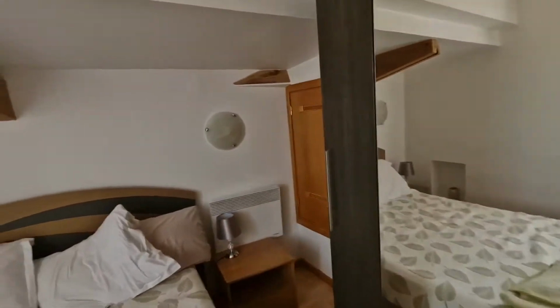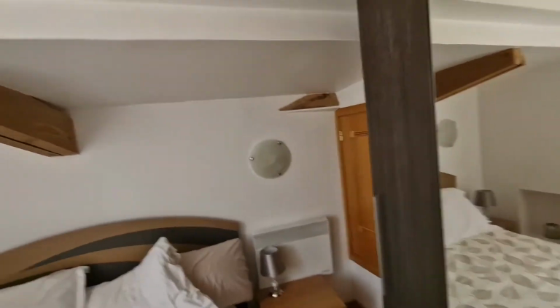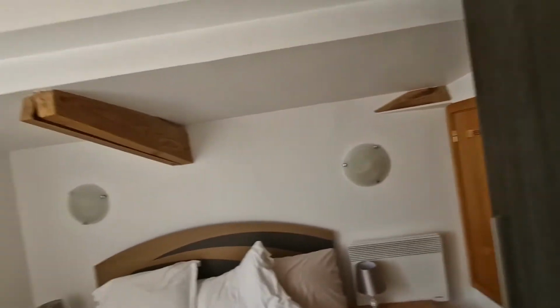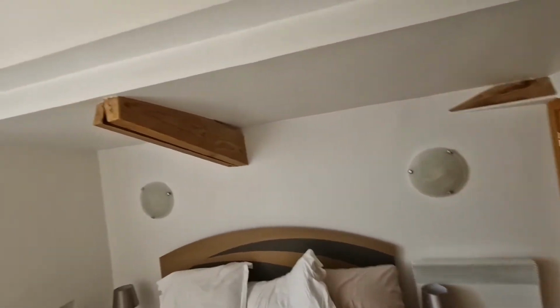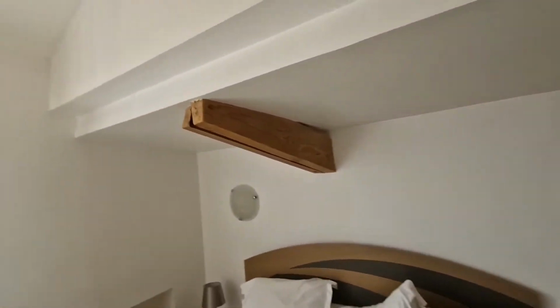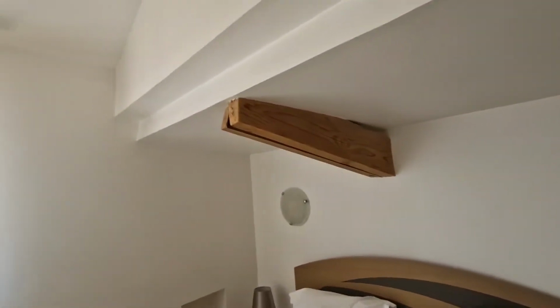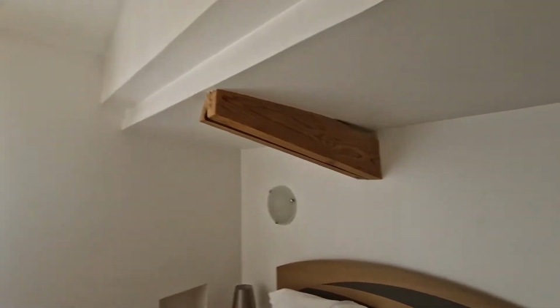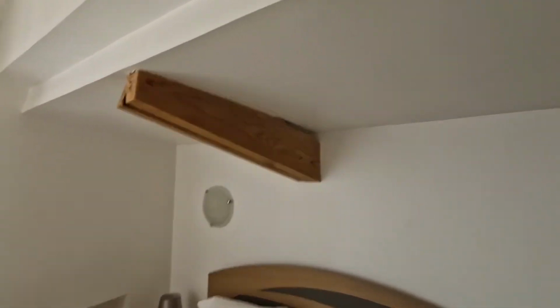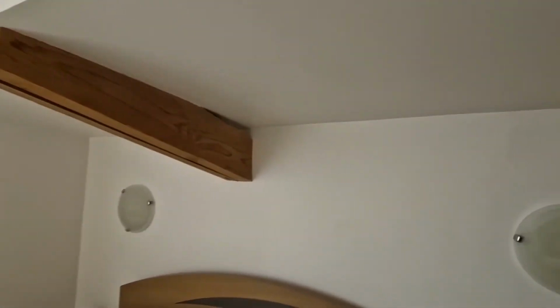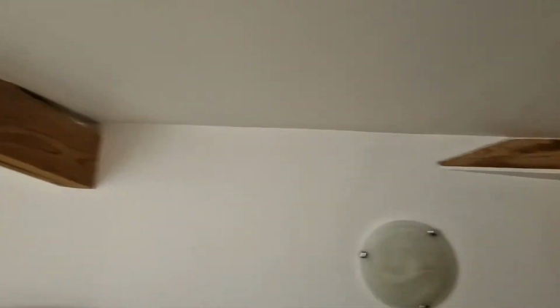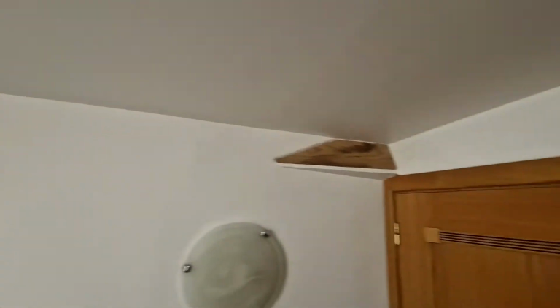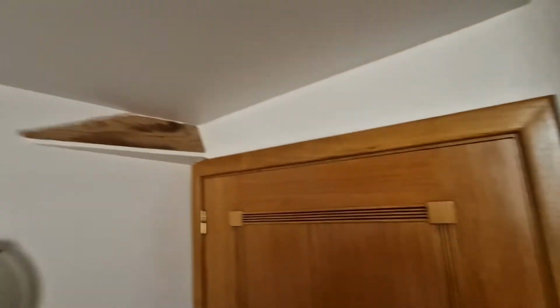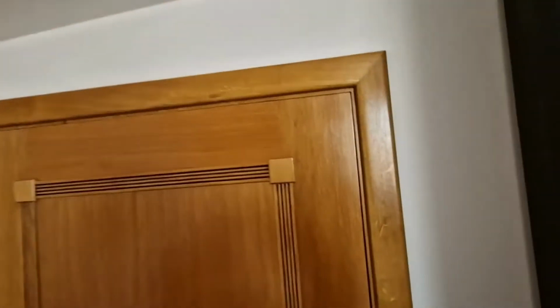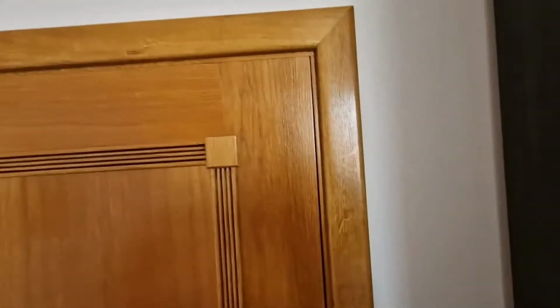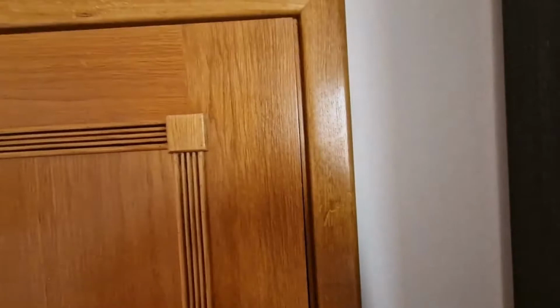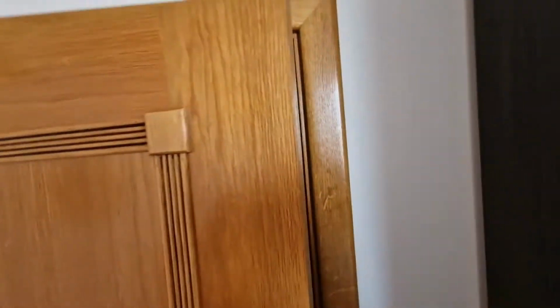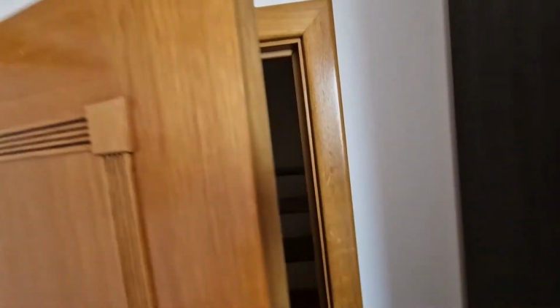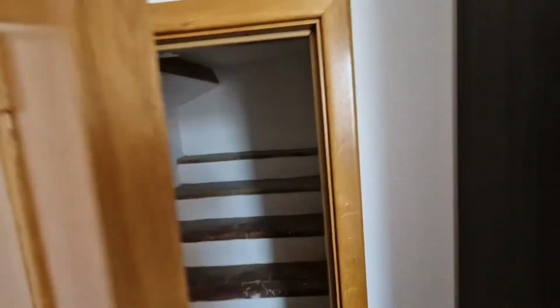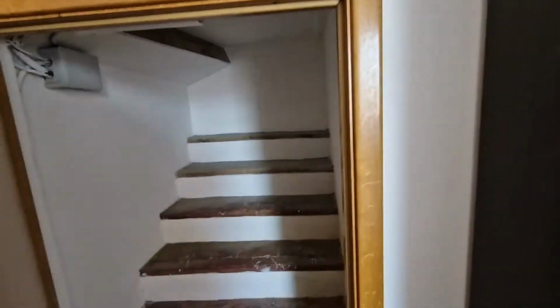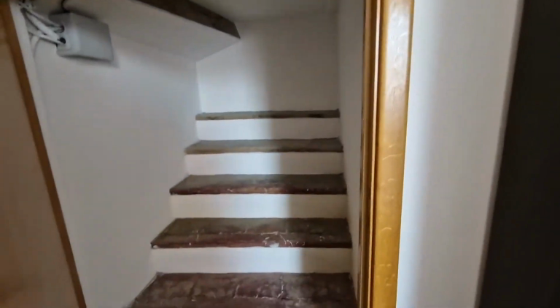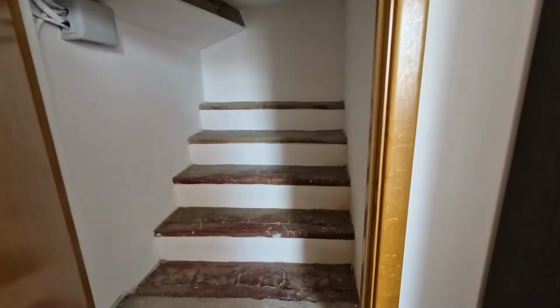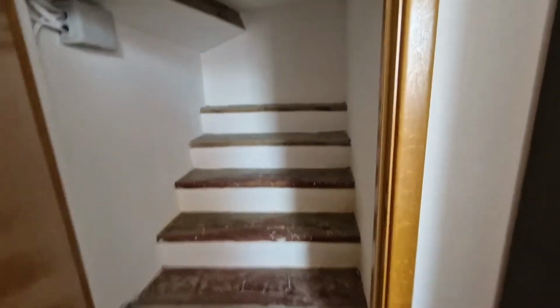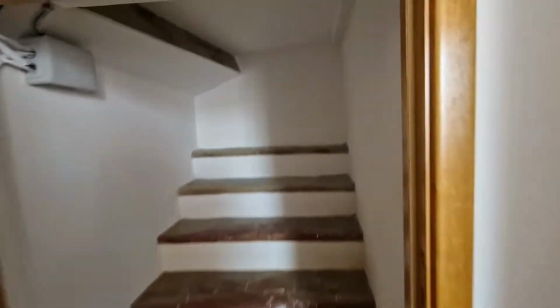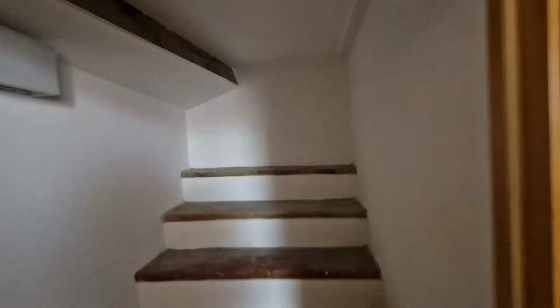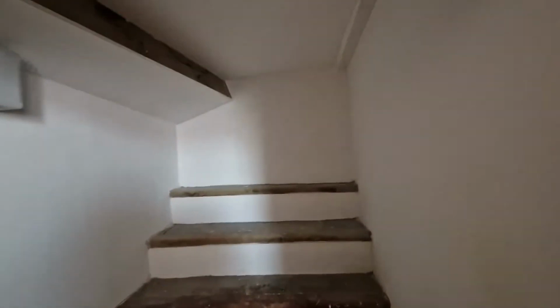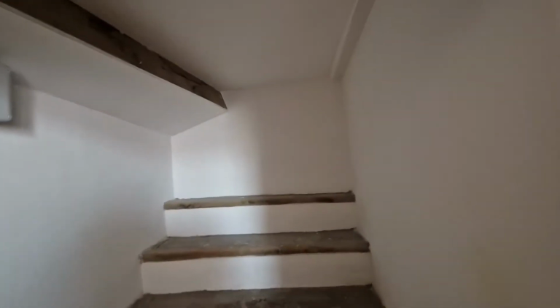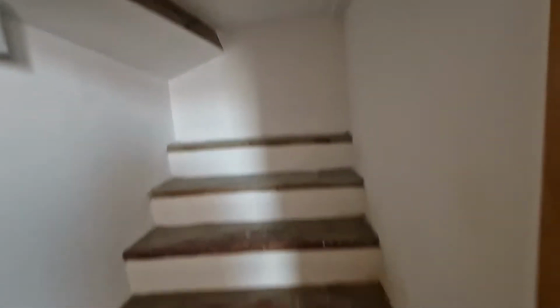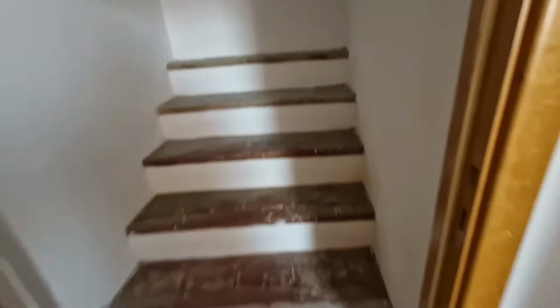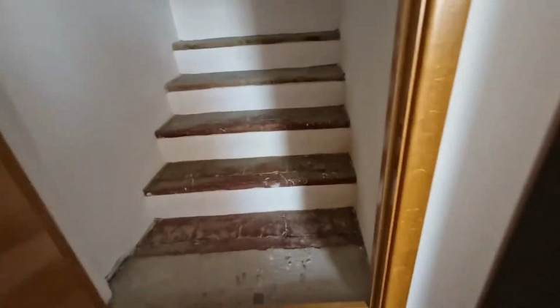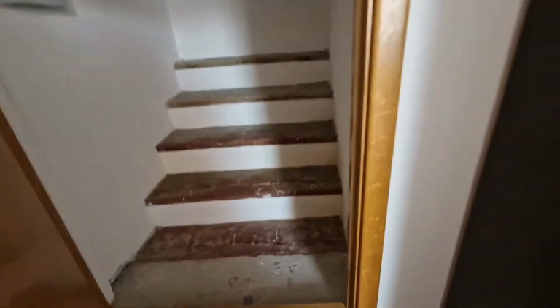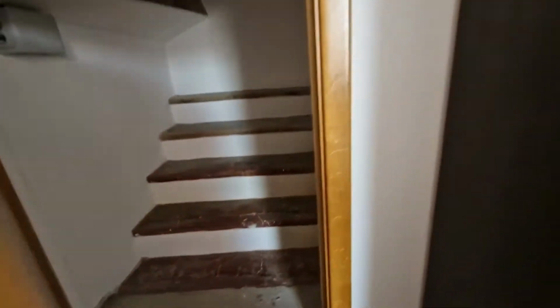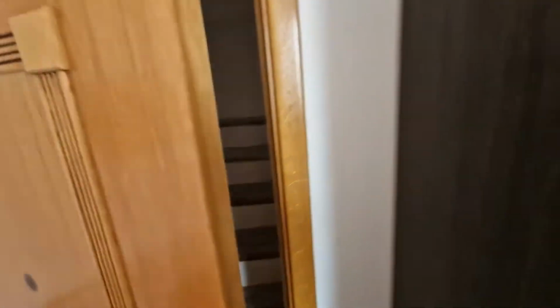This is a historically restored building which has been done over the last 30 years, and I just love the staircase to nowhere. It just makes me wonder where would we be going?